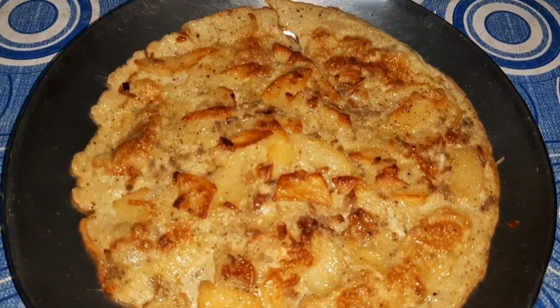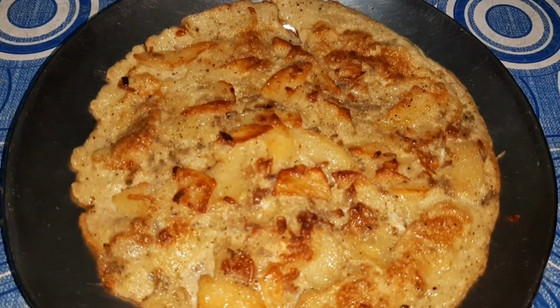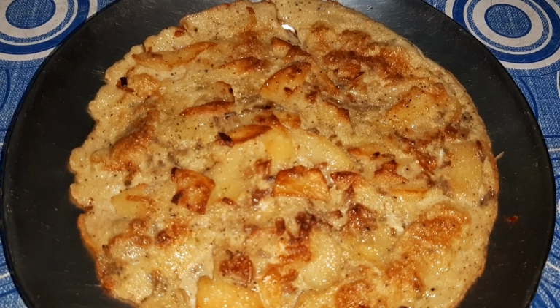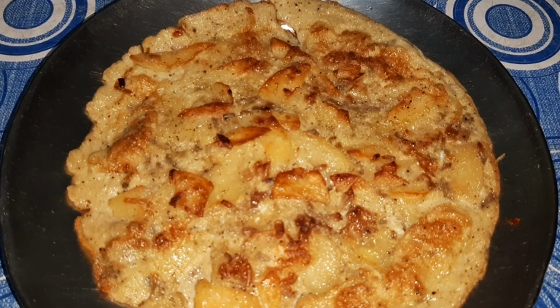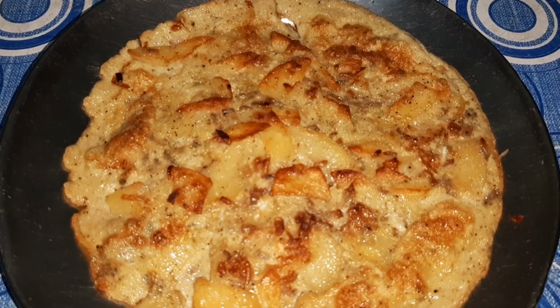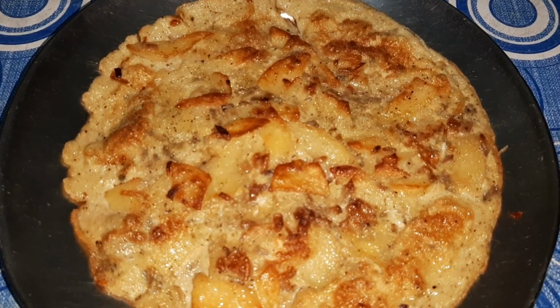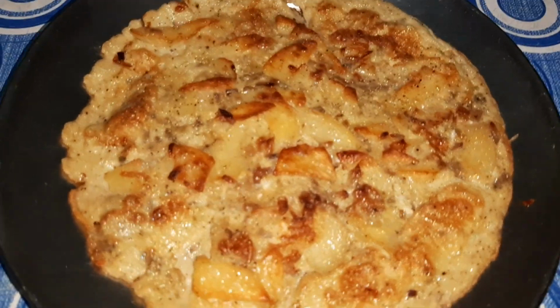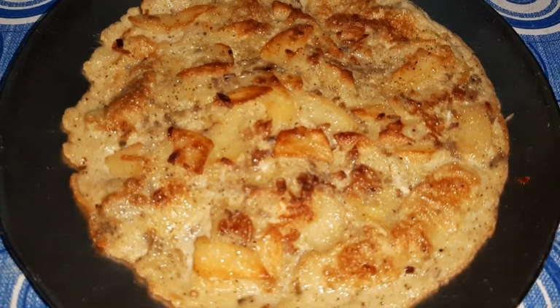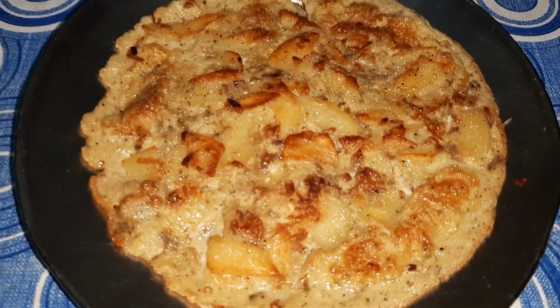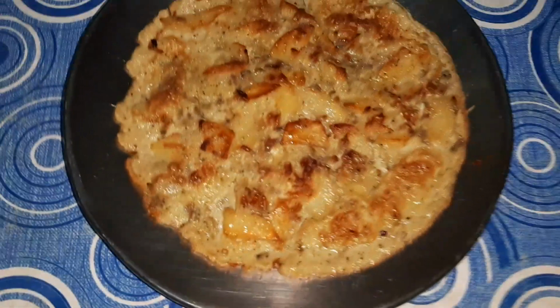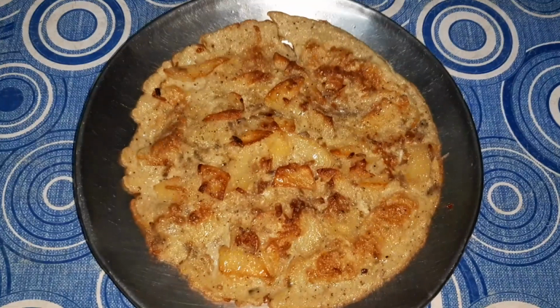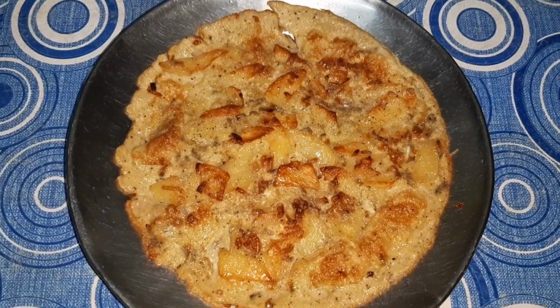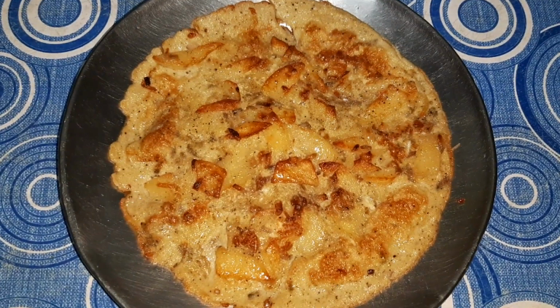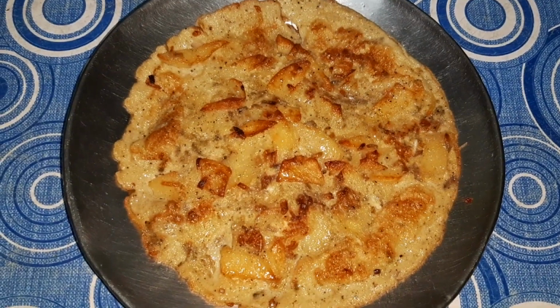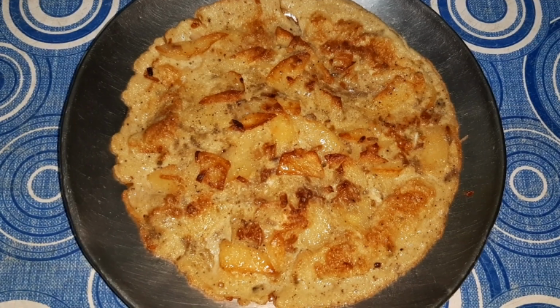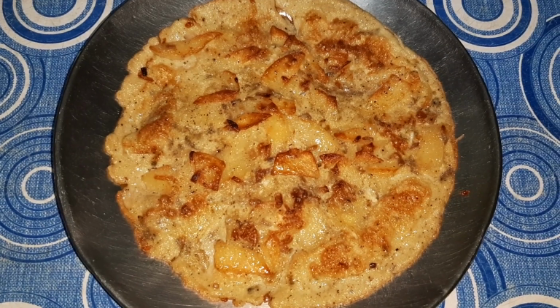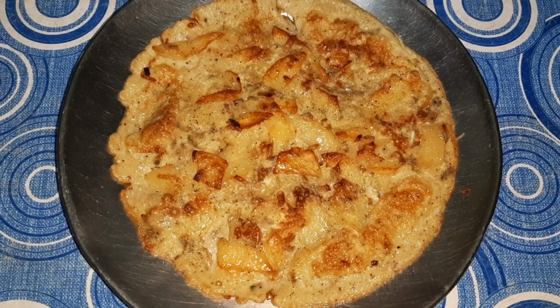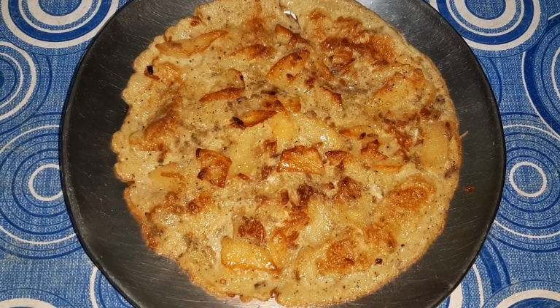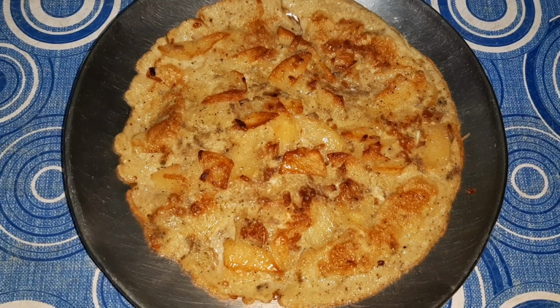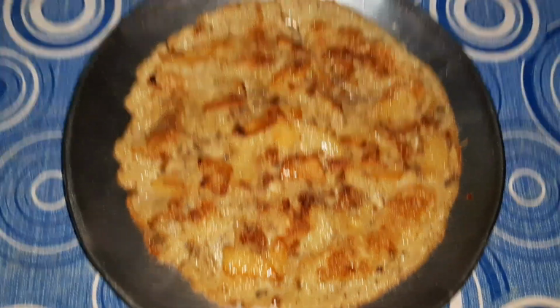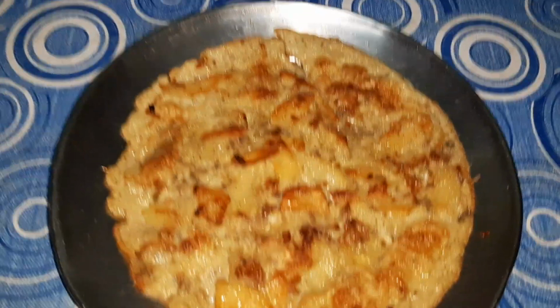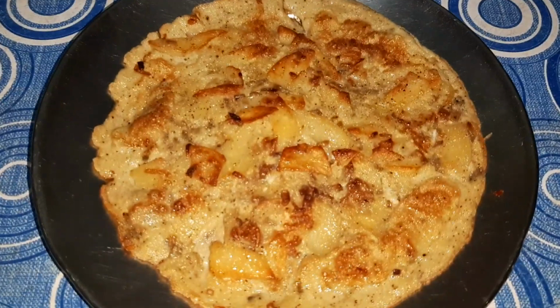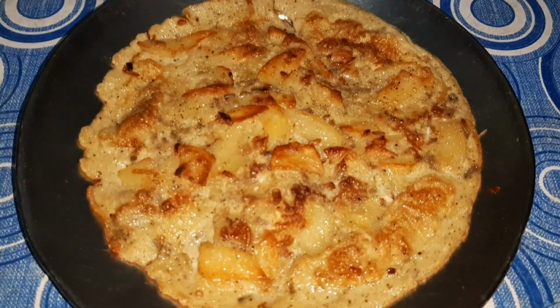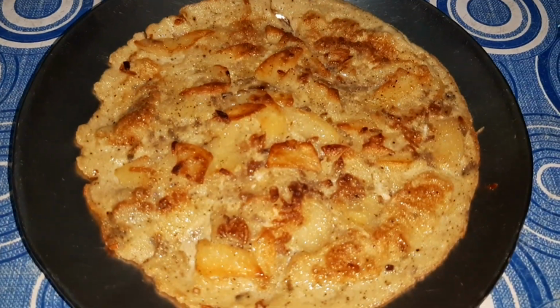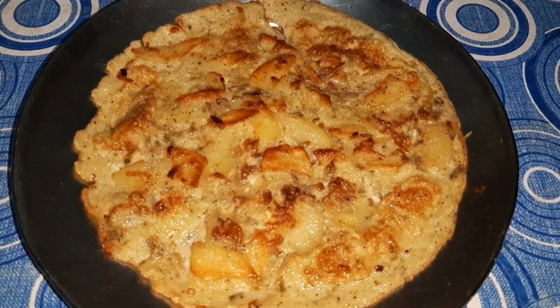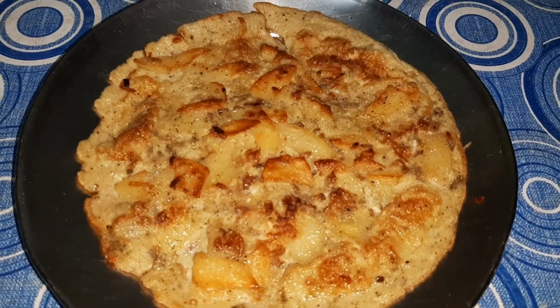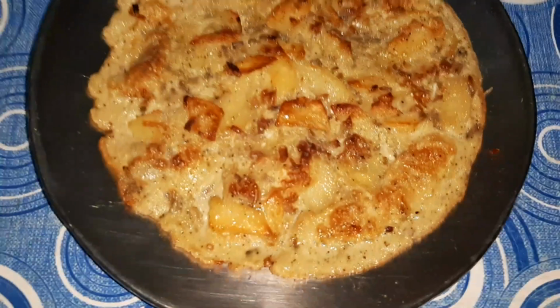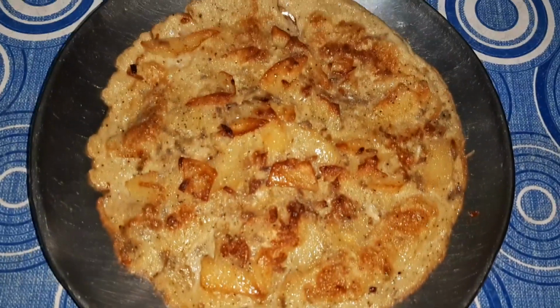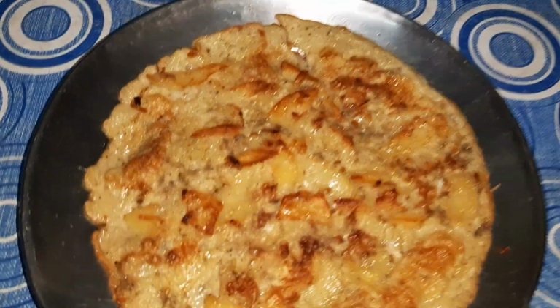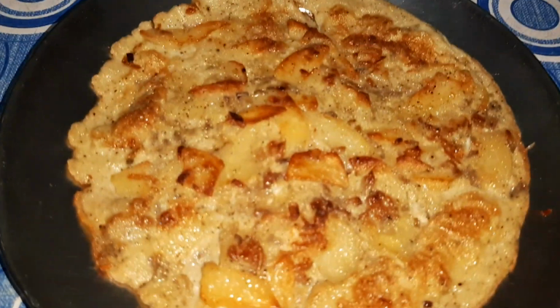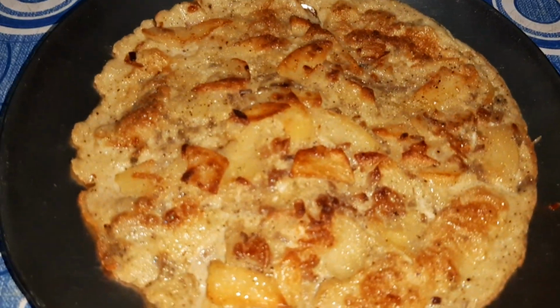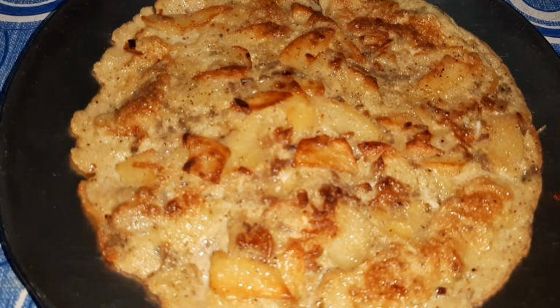Here is our omelette. Thanks for watching my video — I hope you liked my recipe. Please subscribe to my channel and click on the bell icon to stay updated with my latest videos. Thanks for watching, see you soon. Bye!